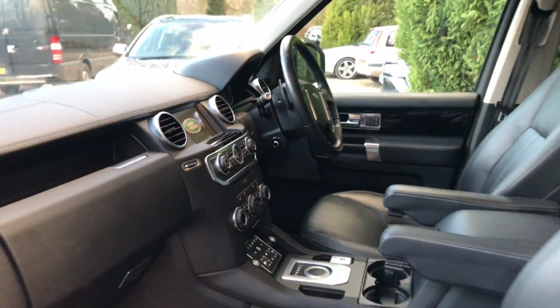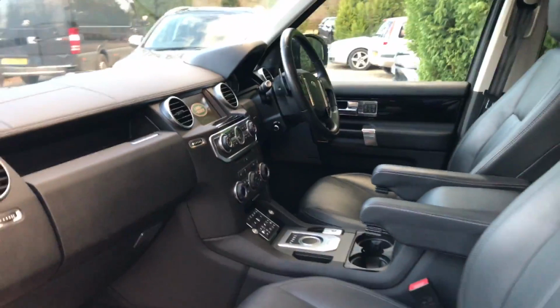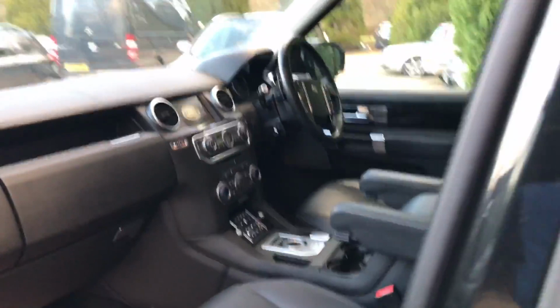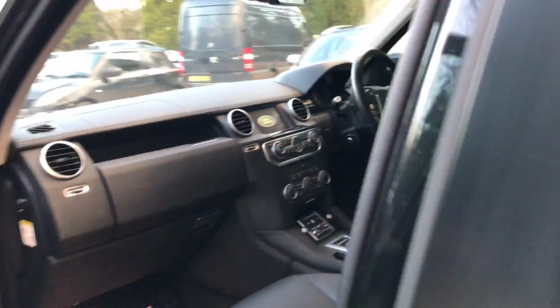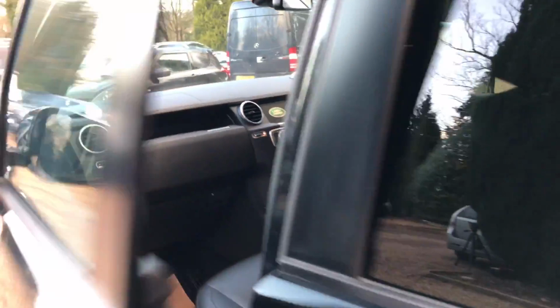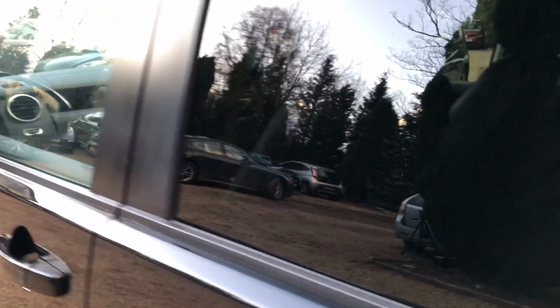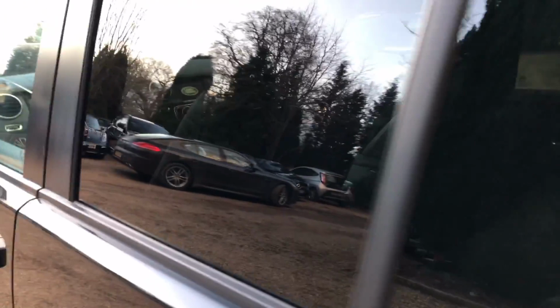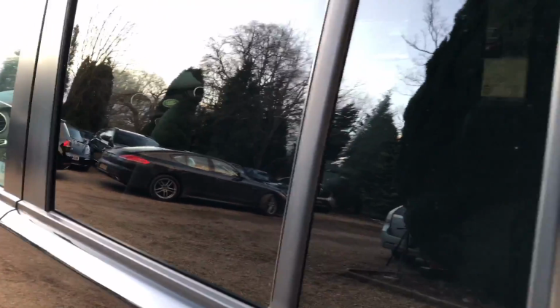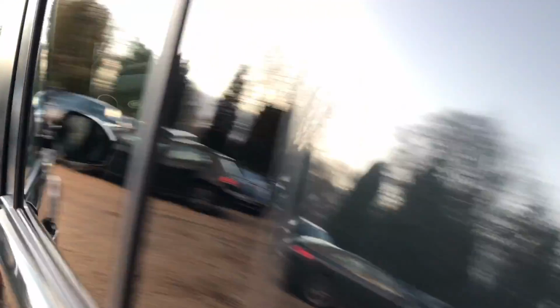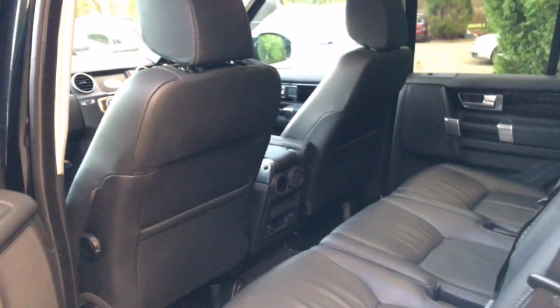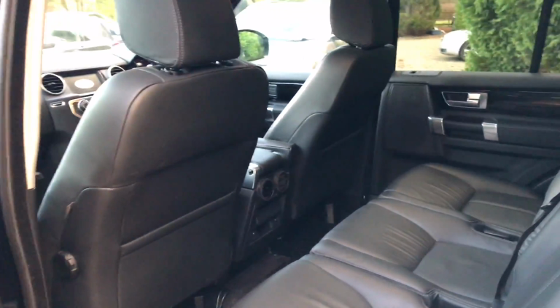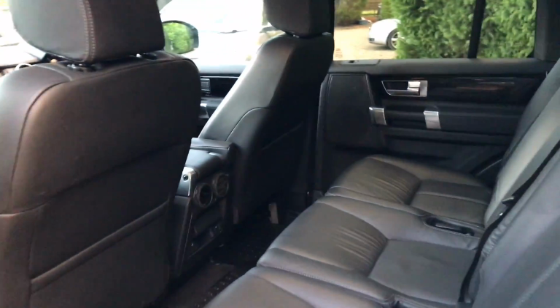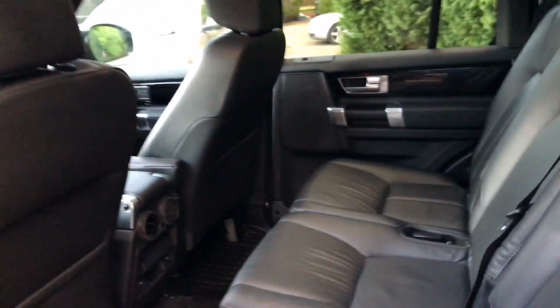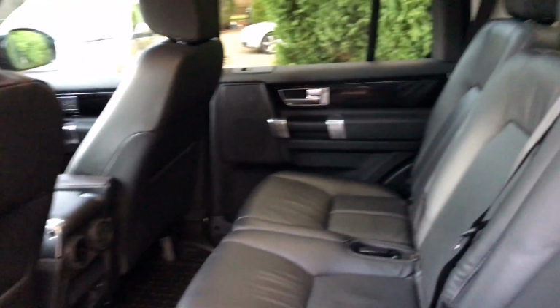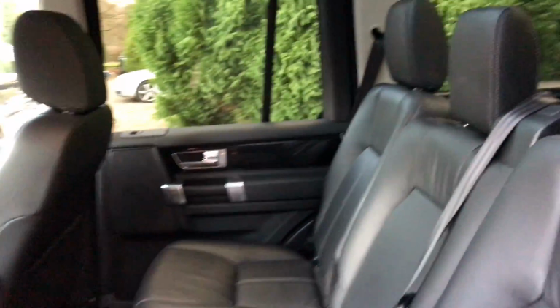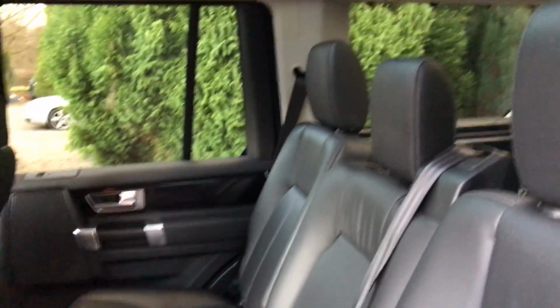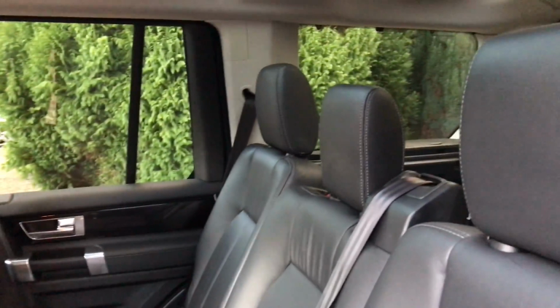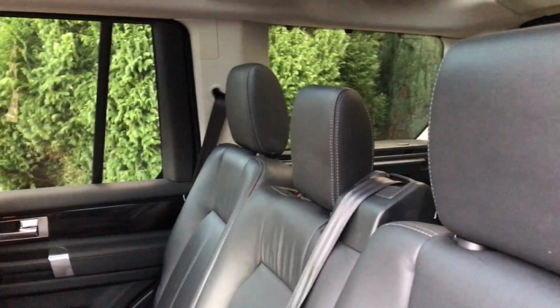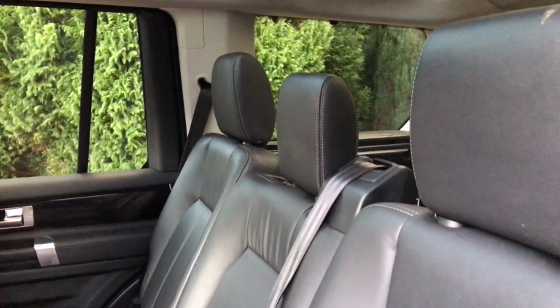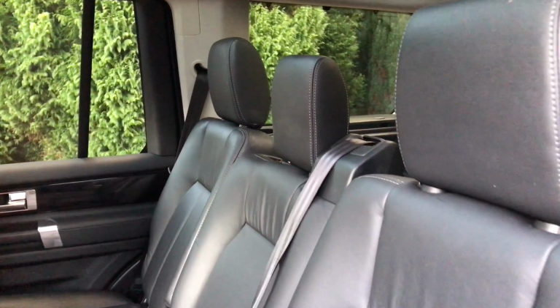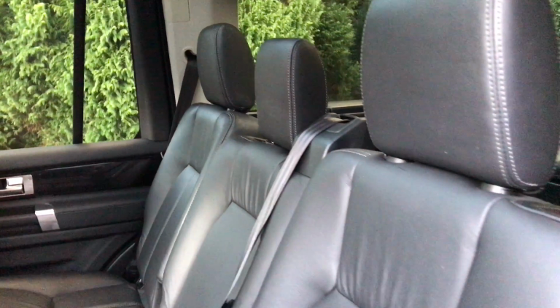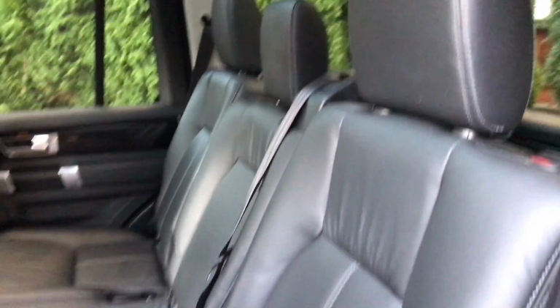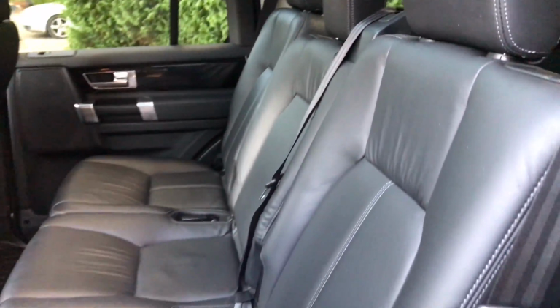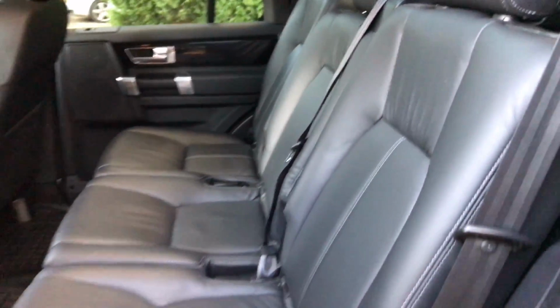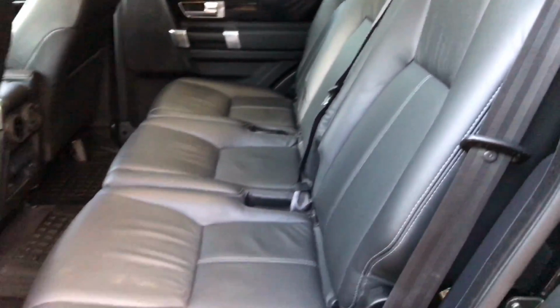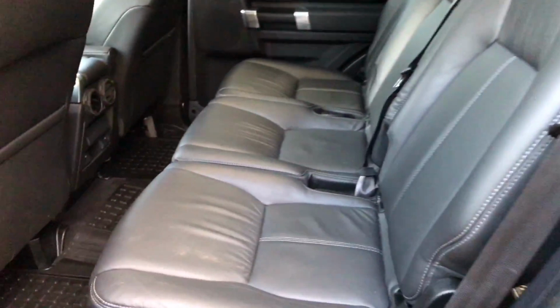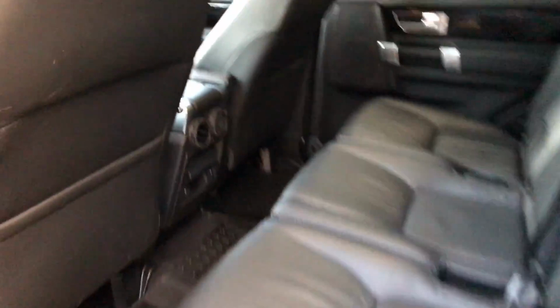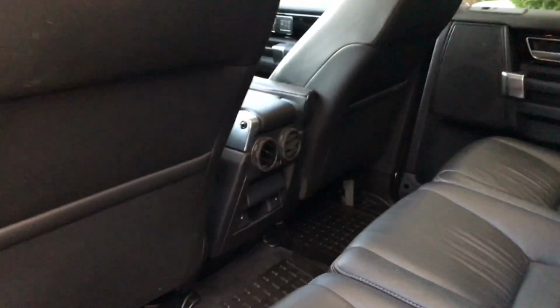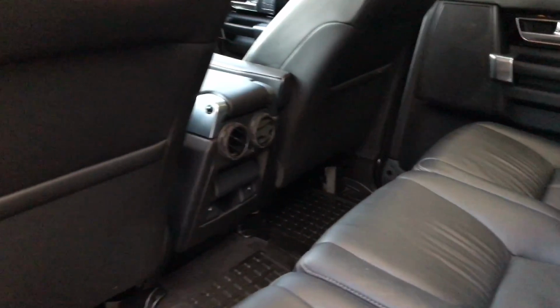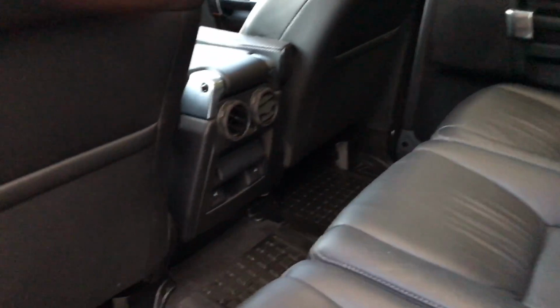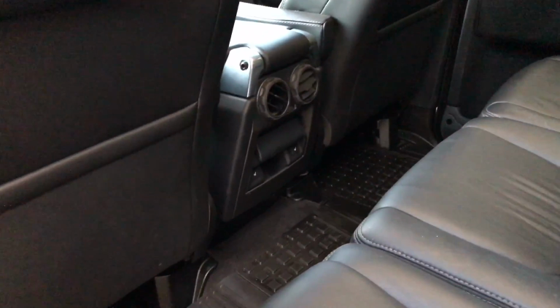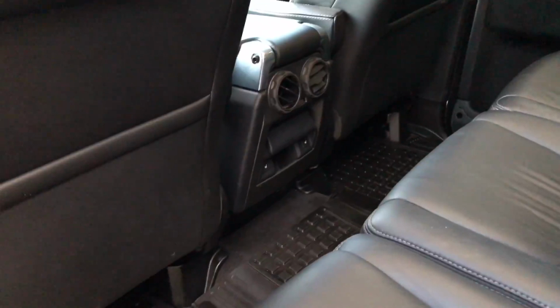I'm just going to show you into the back. You can see the leather is in really nice condition in here too. We've got the heated seat controls just down there.